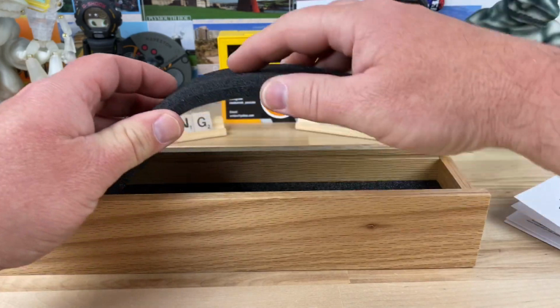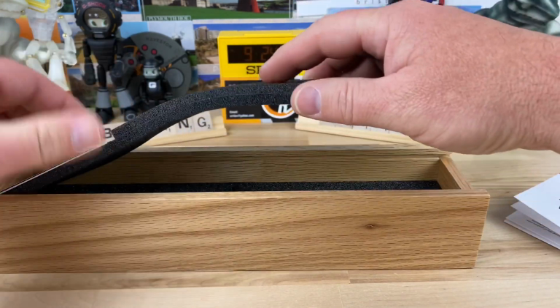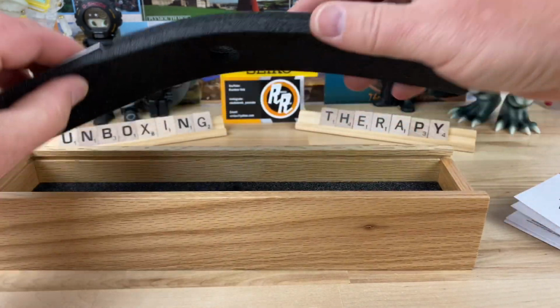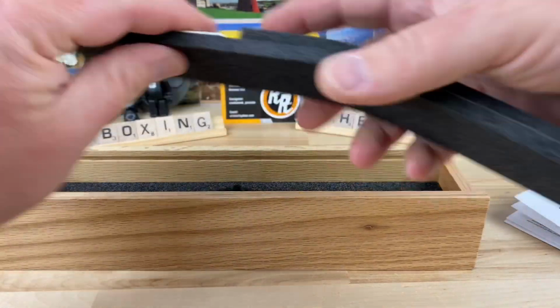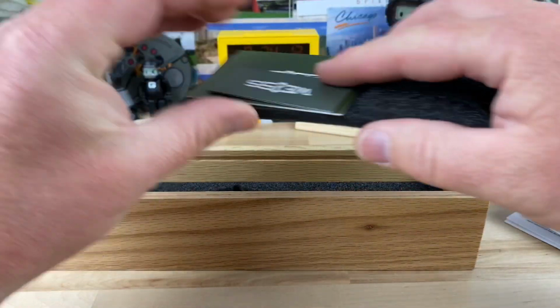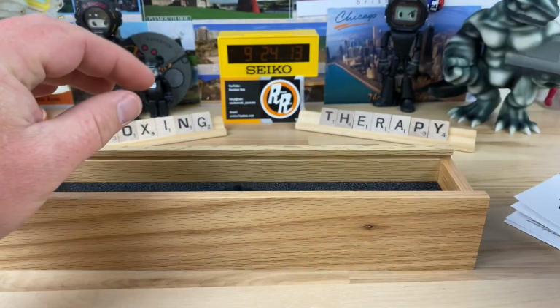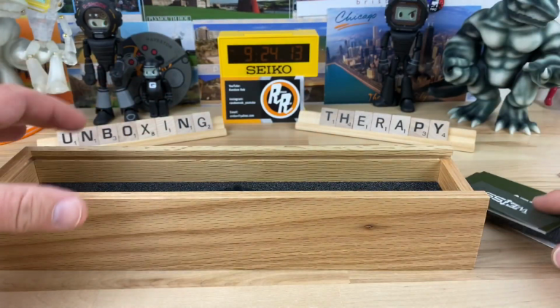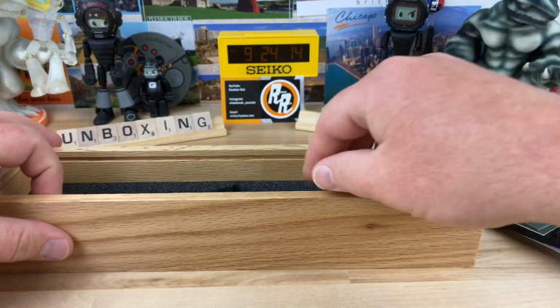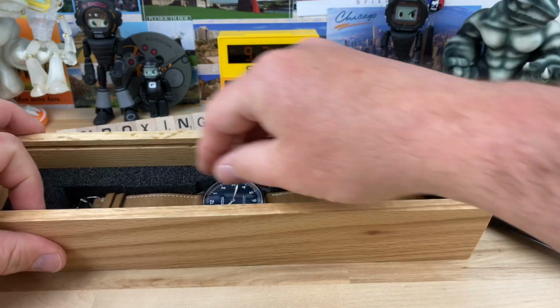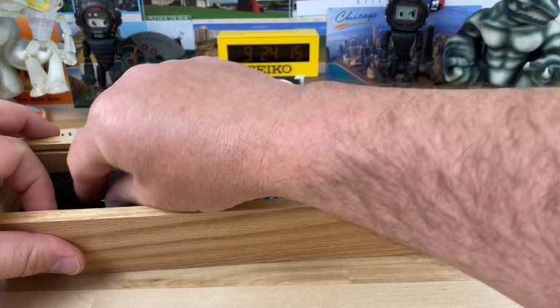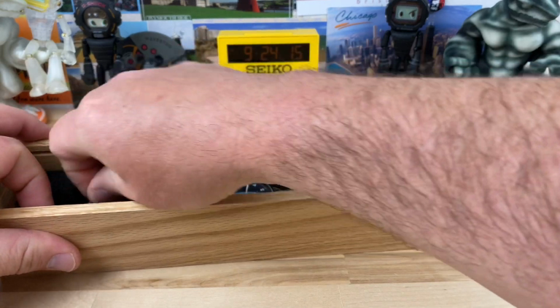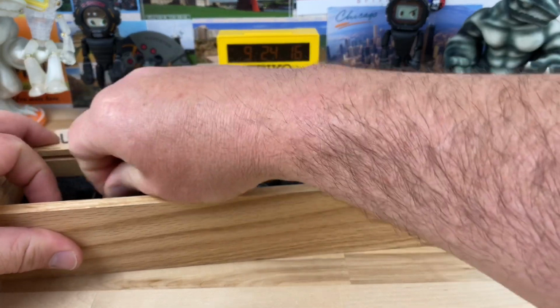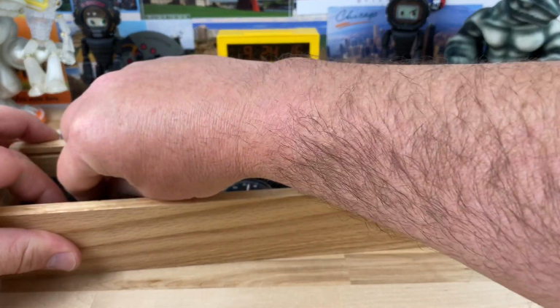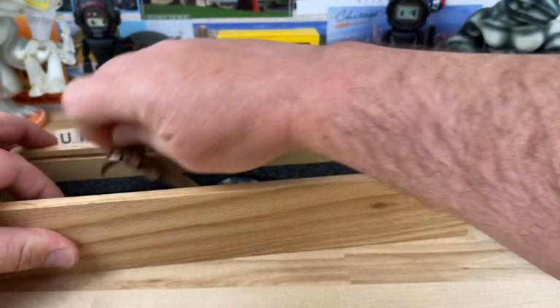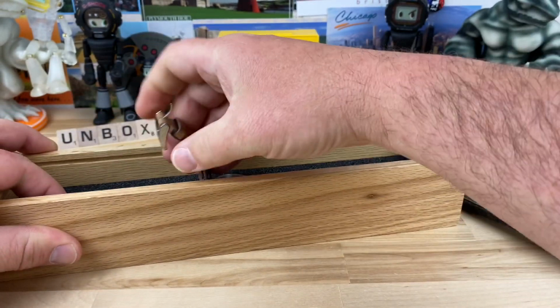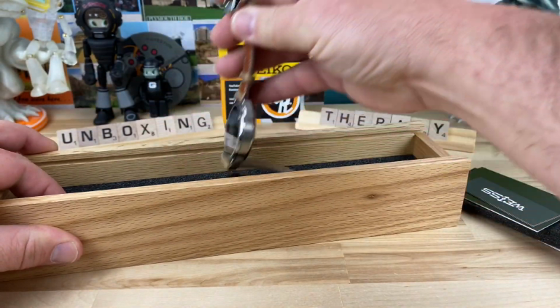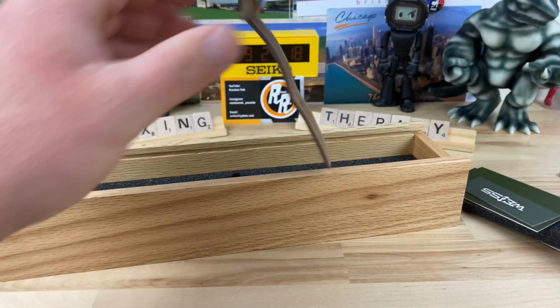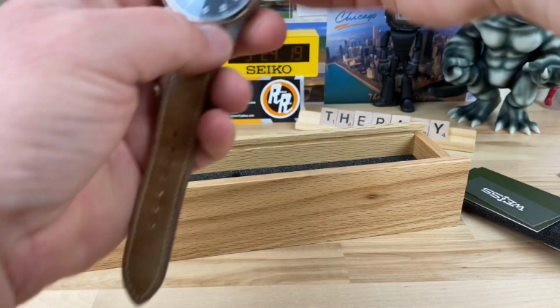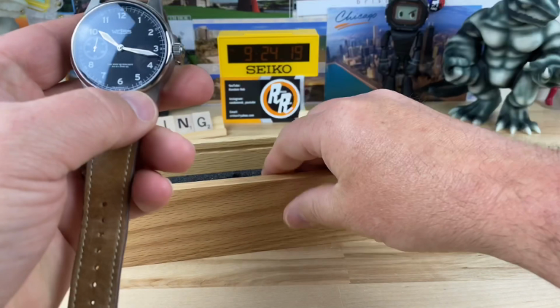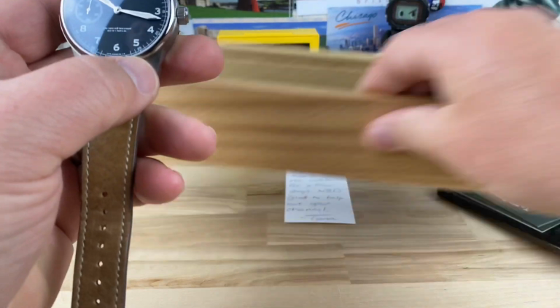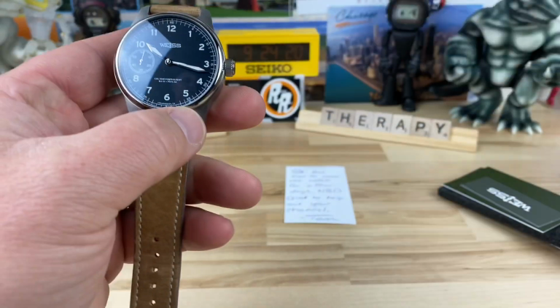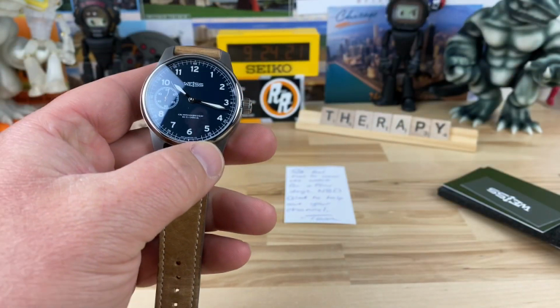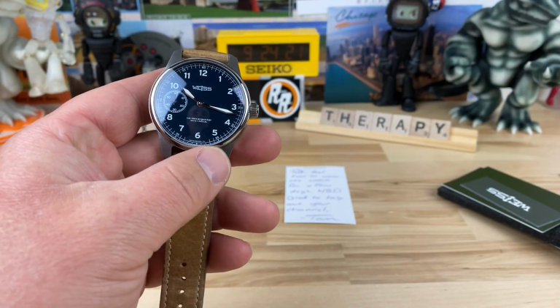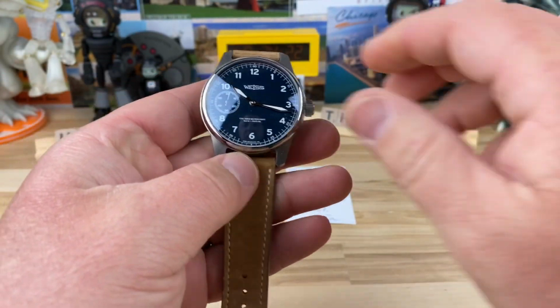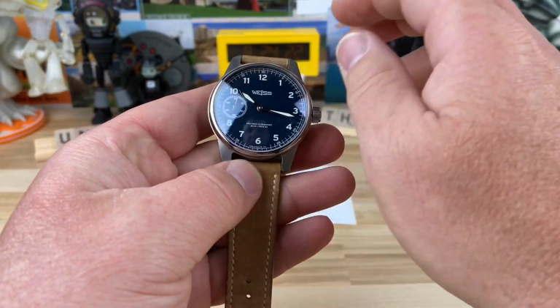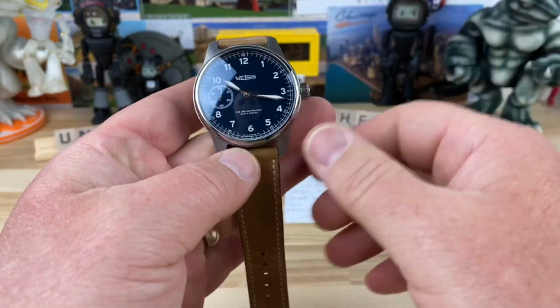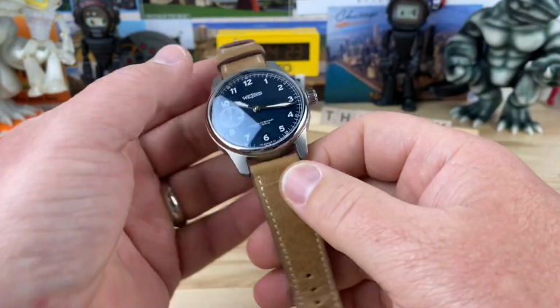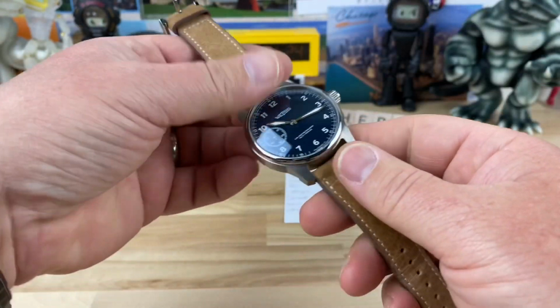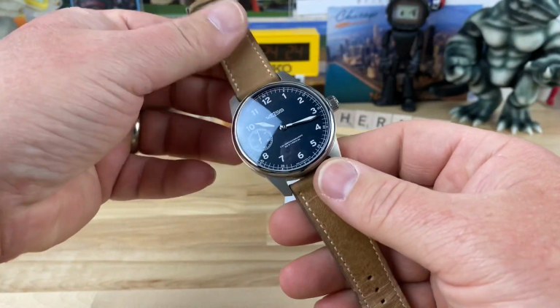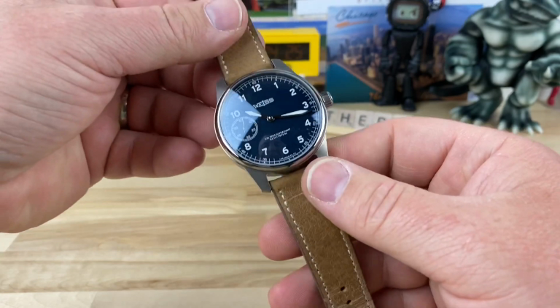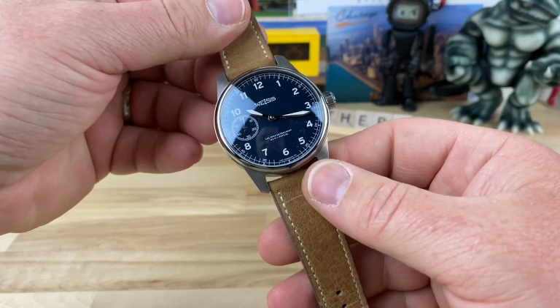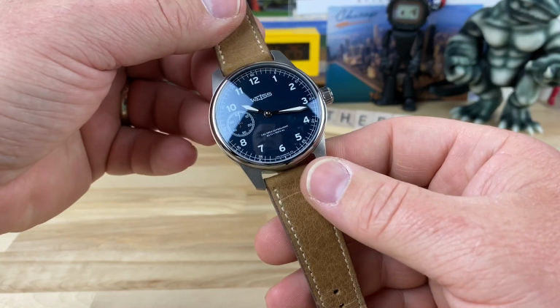This is a limited edition special watch and I've seriously been toying with the idea of picking one up, but it's cool that I get to see it before actually considering that. Now this is a titanium watch.